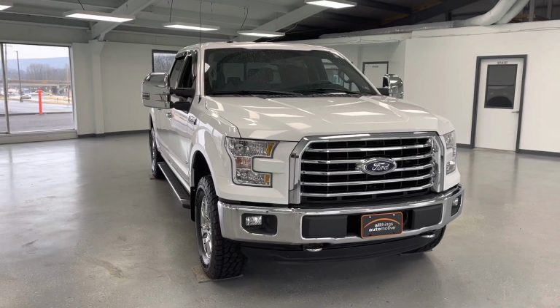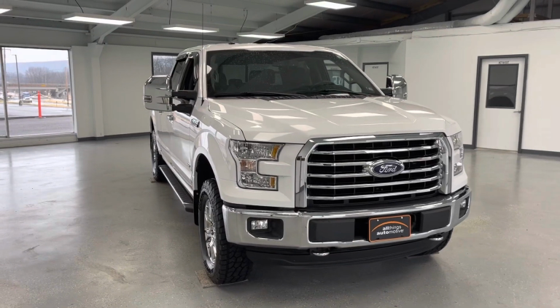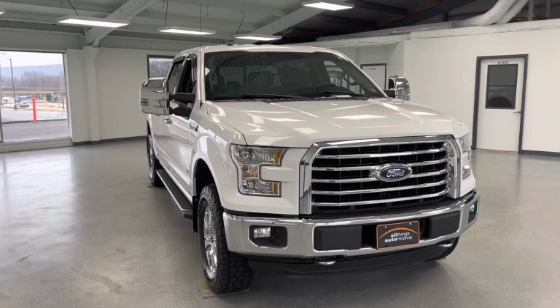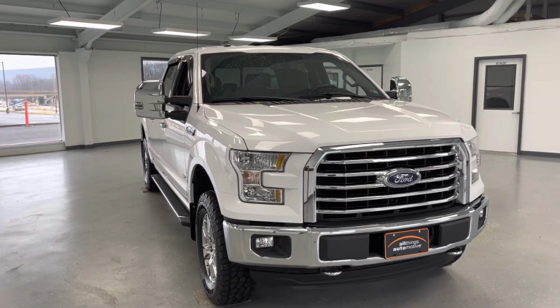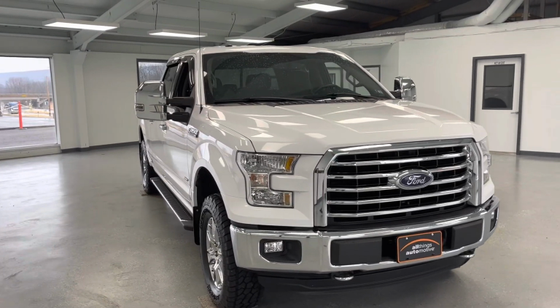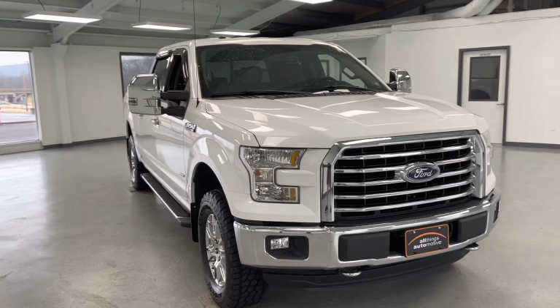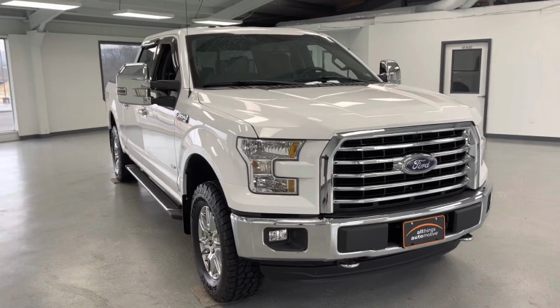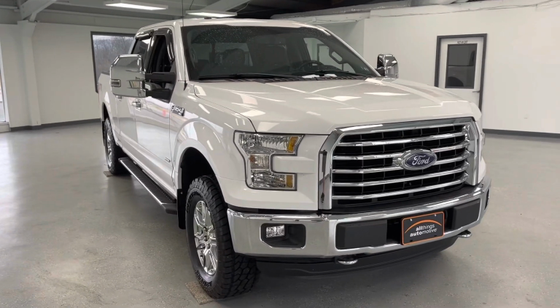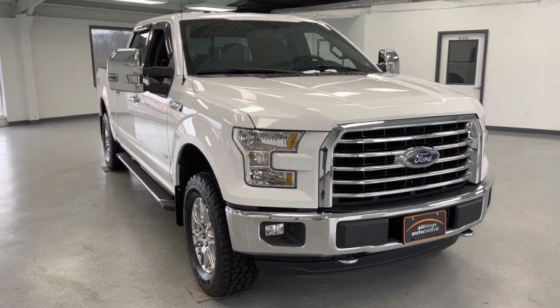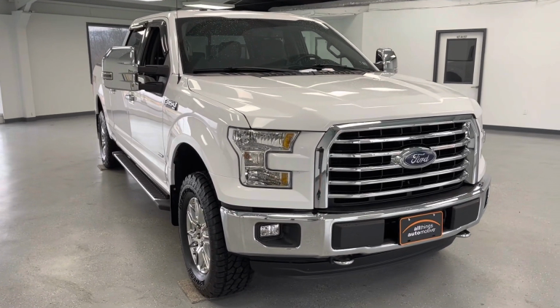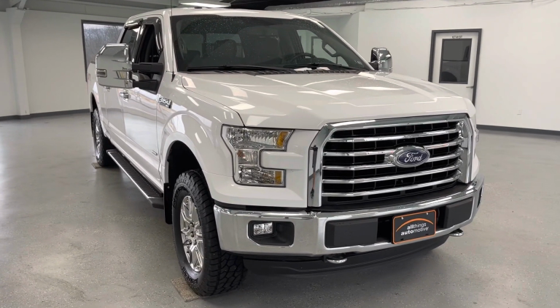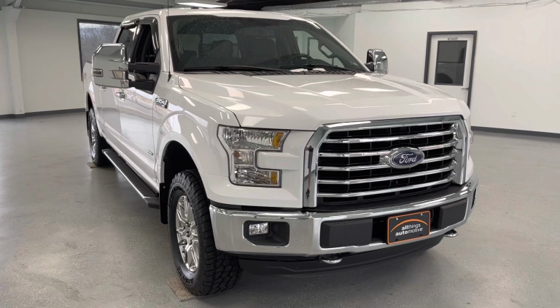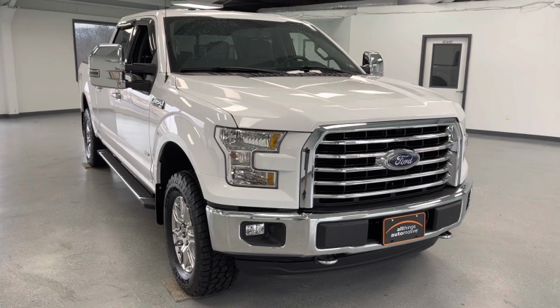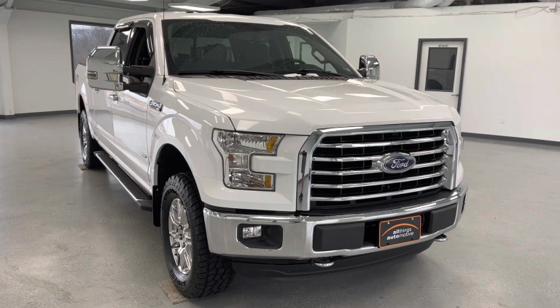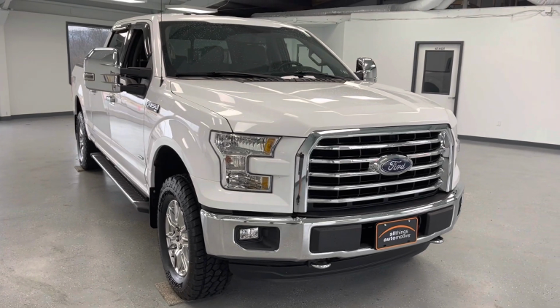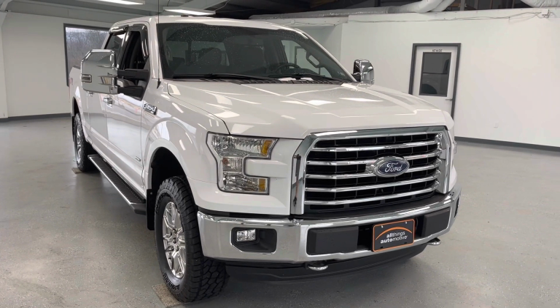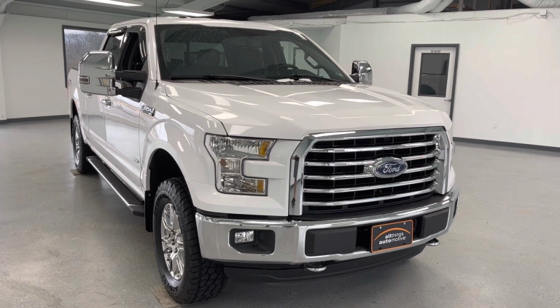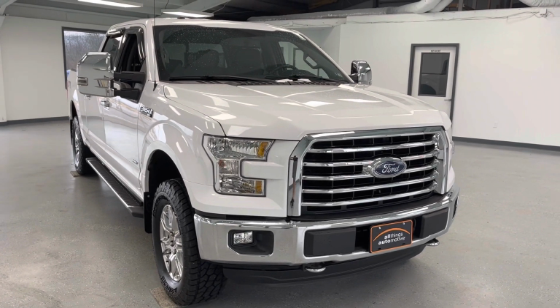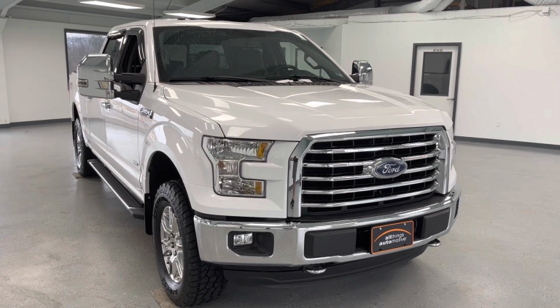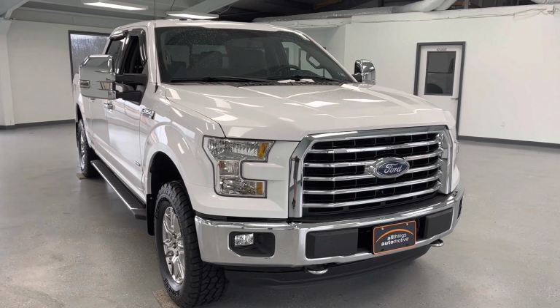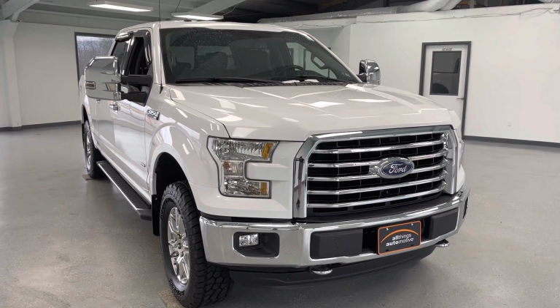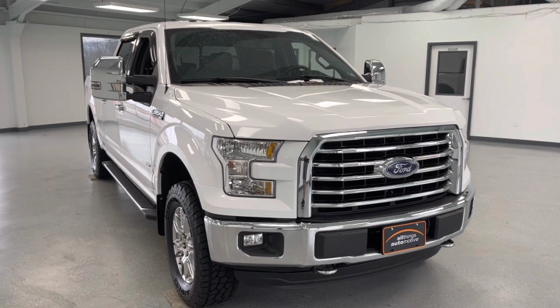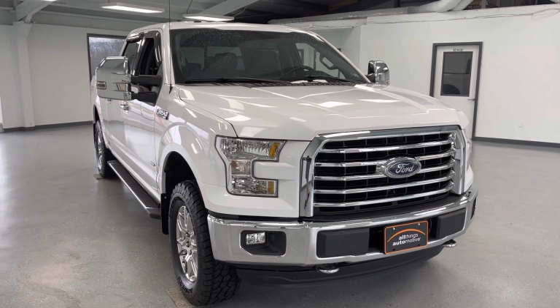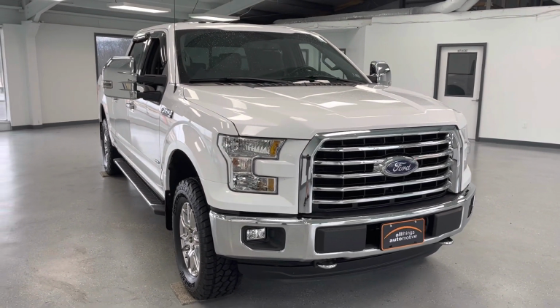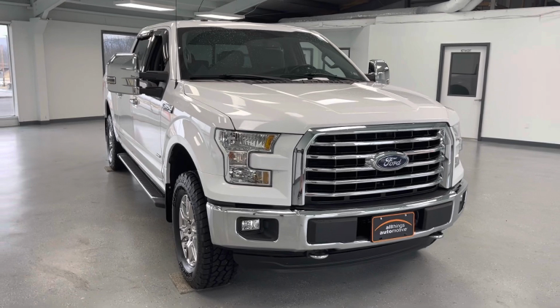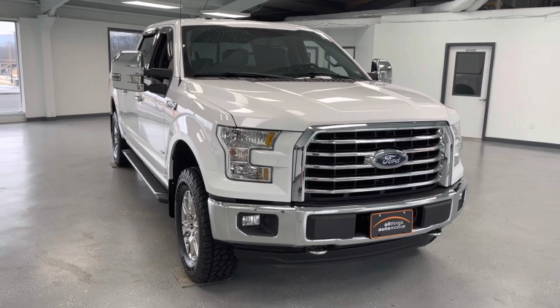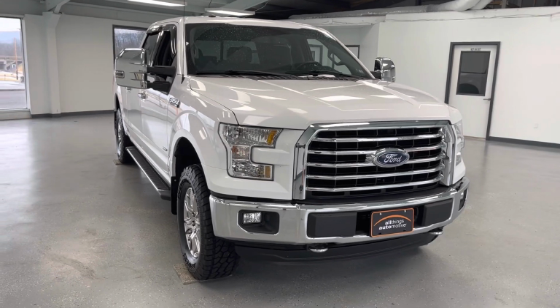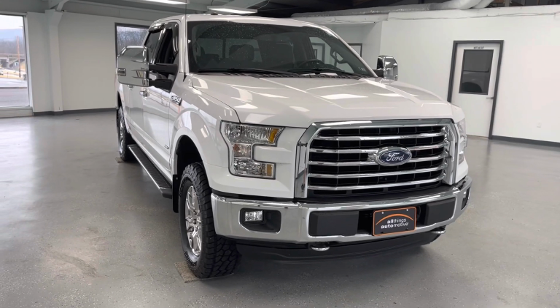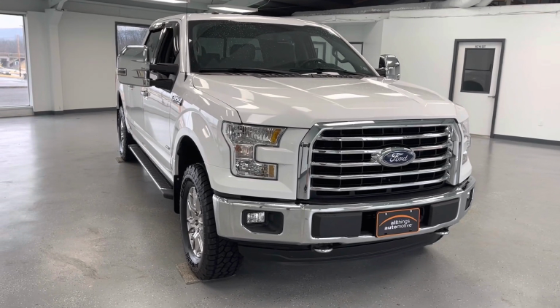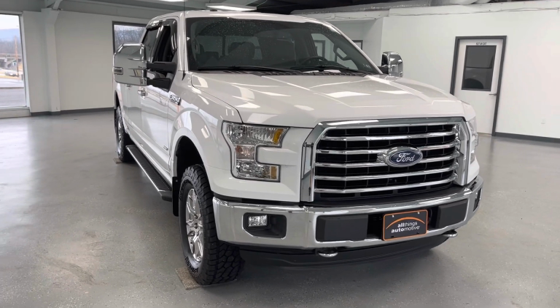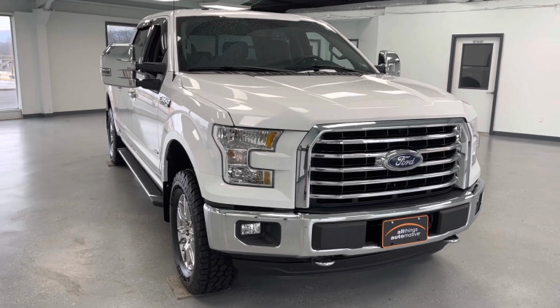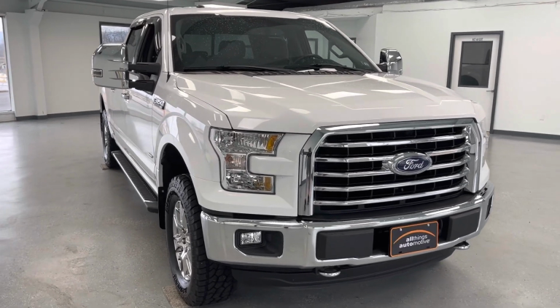Hey everybody, what's going on? My name is Trent Sowers here with All Things Automotive. Today we are looking at a 2016 Ford F-150 Super Crew. Local owner here, well maintained, just over 63,000 miles.